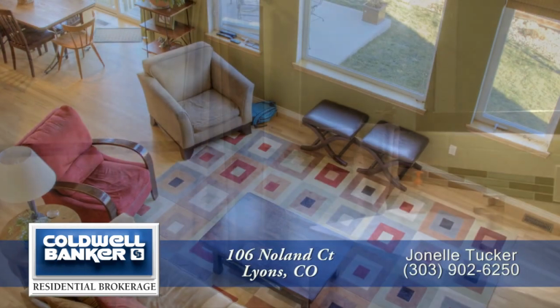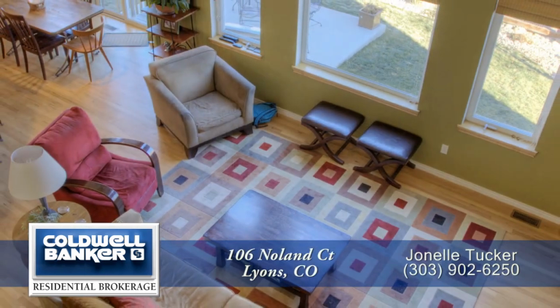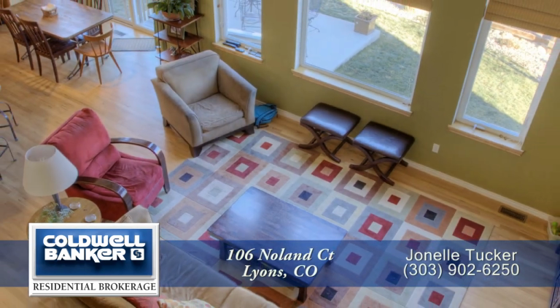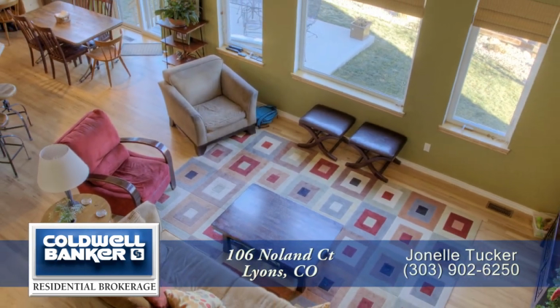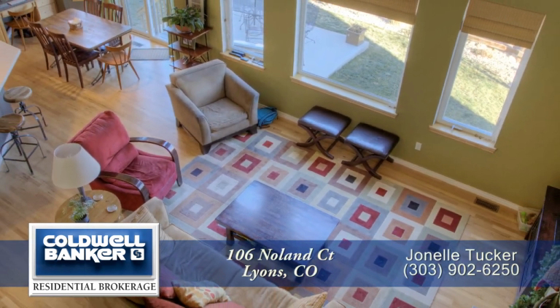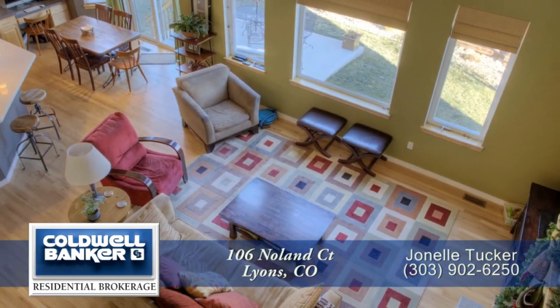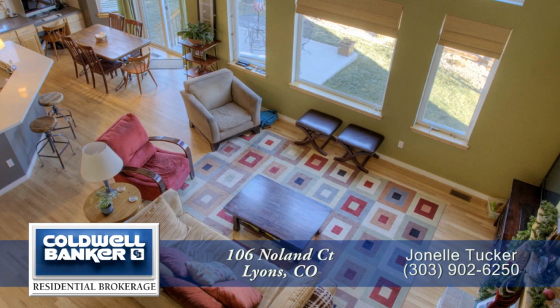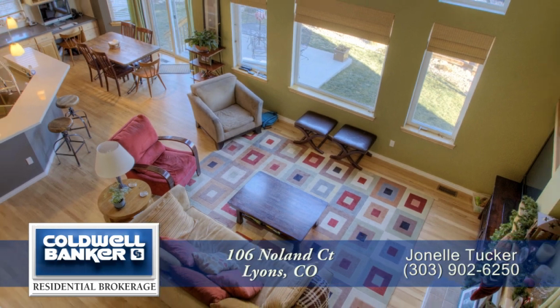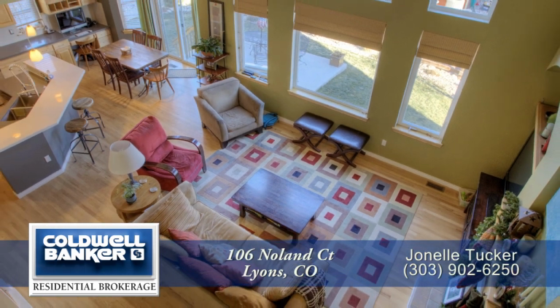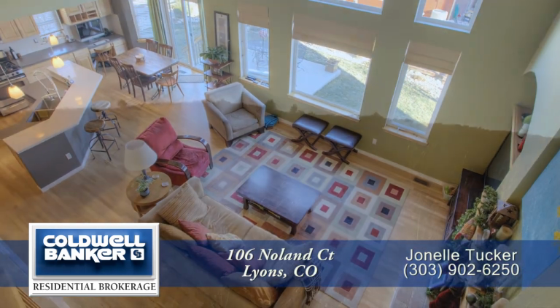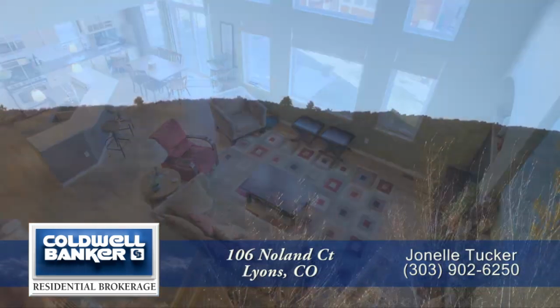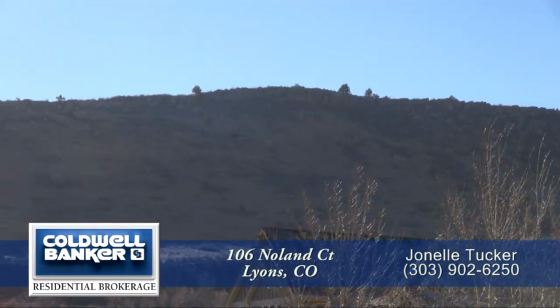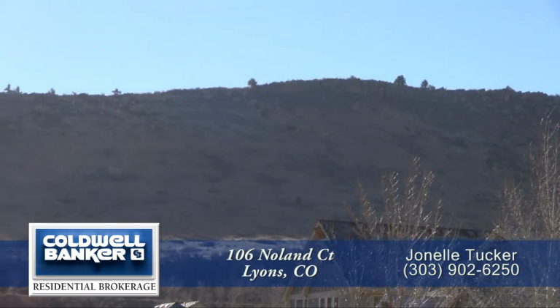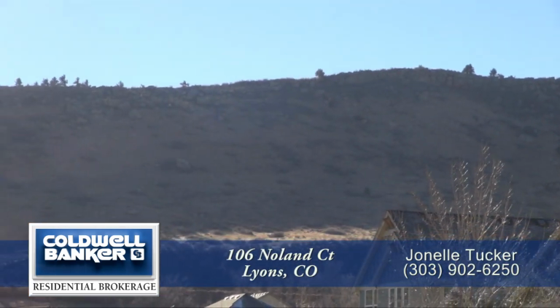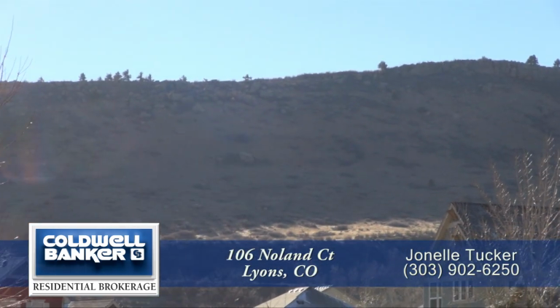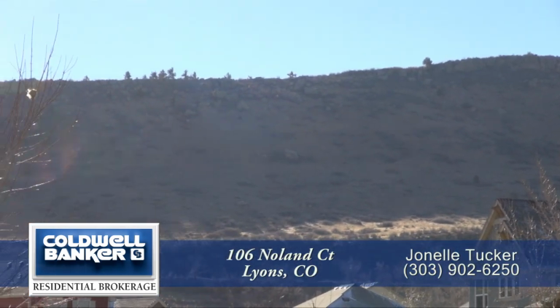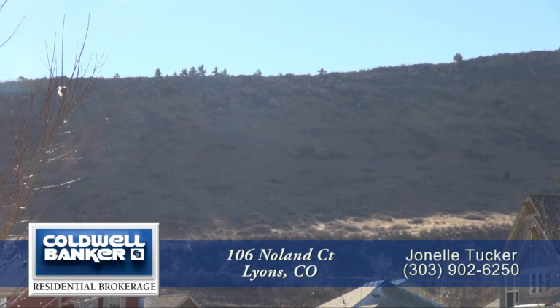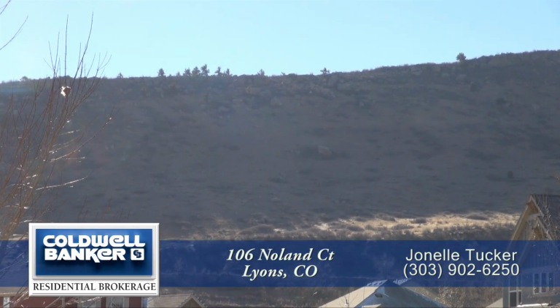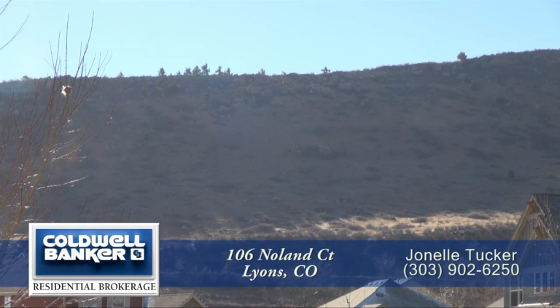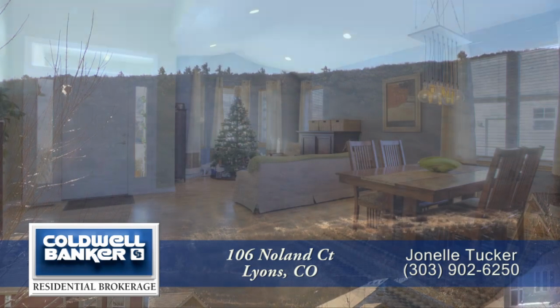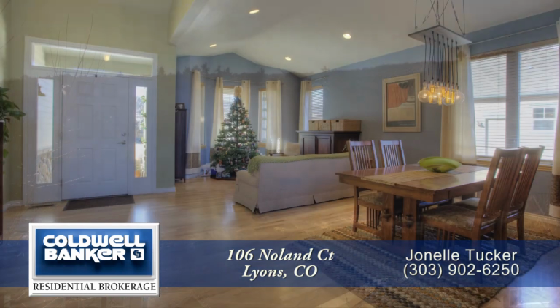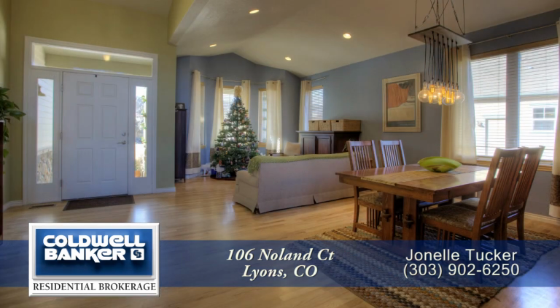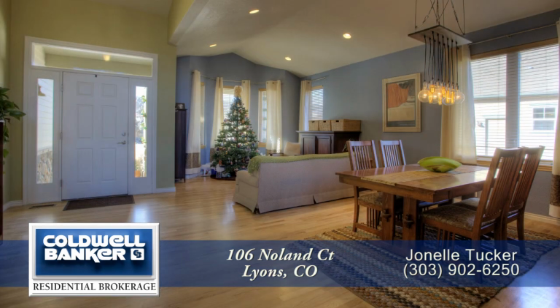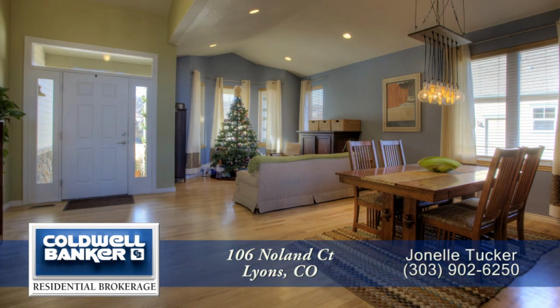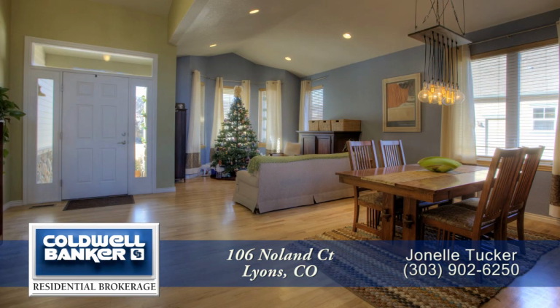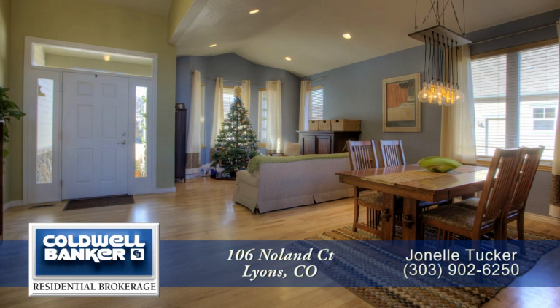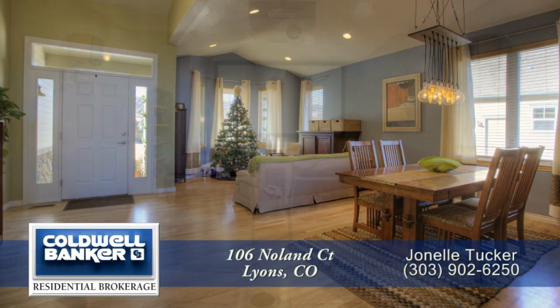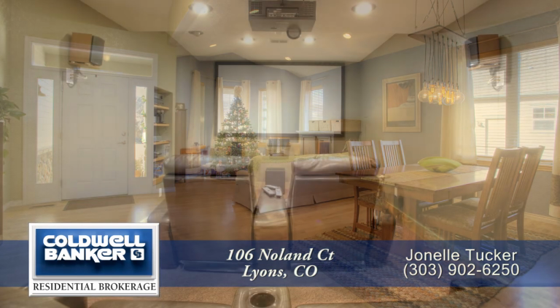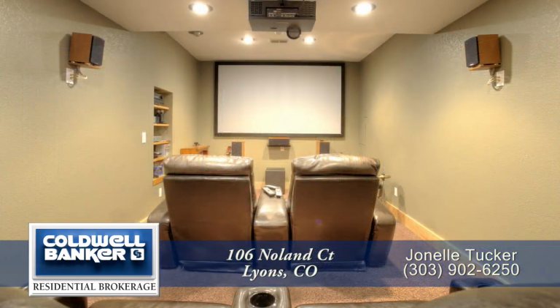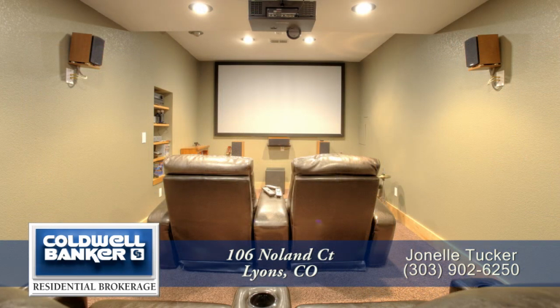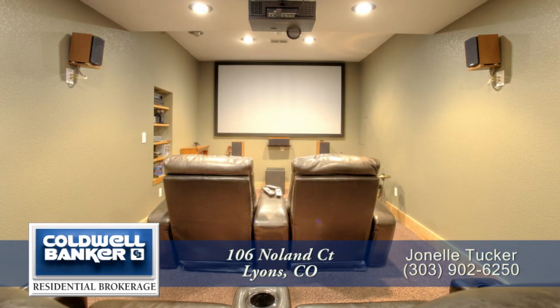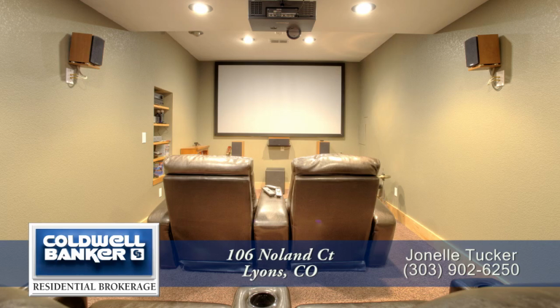There's so much more to see in this home — you'll want to come visit it in person. This home is steps to hiking, biking, the St. Vrain River, schools, festivals, and downtown Lyons. Please call for a private showing. You'll be glad you did.